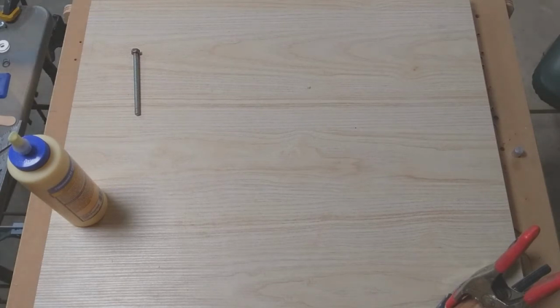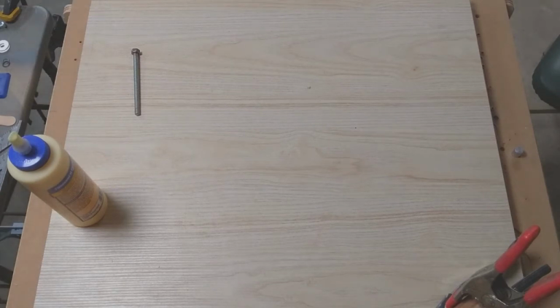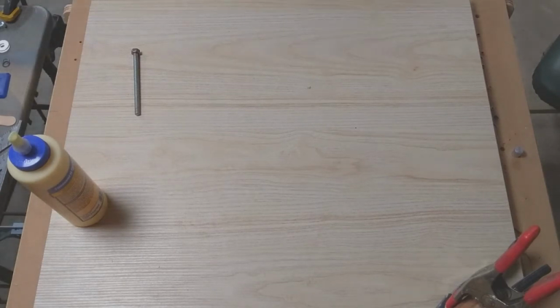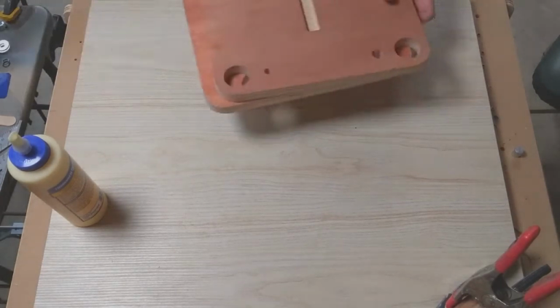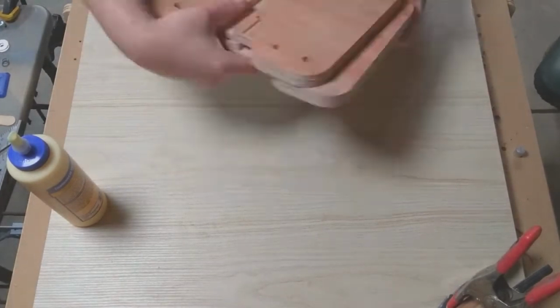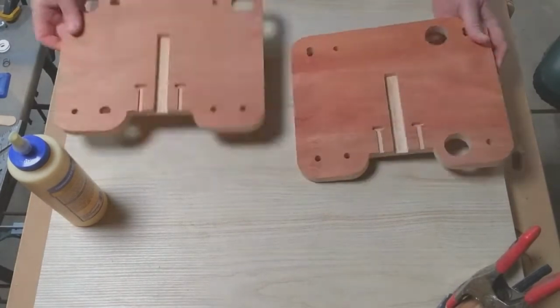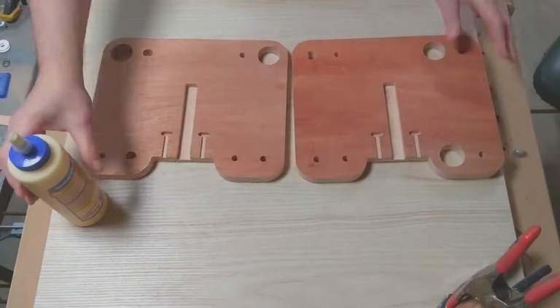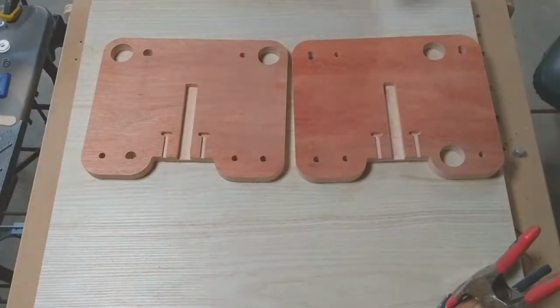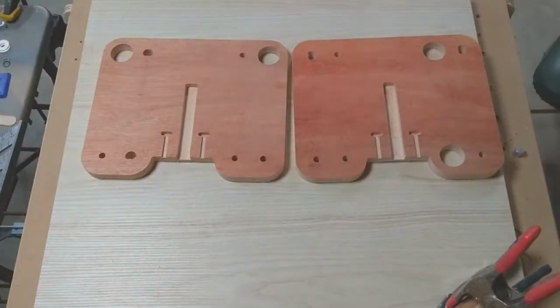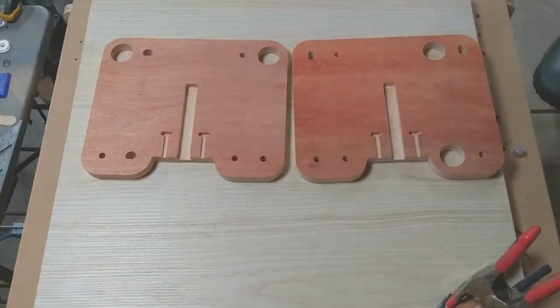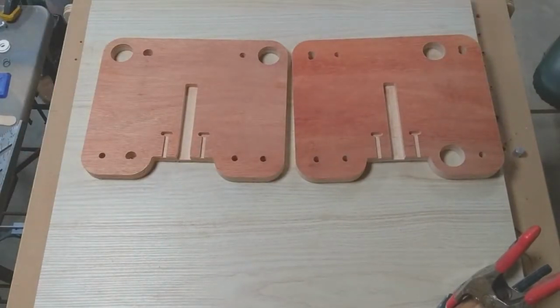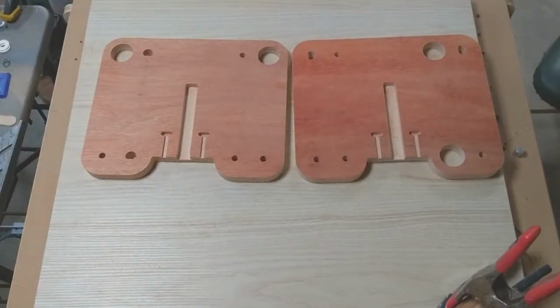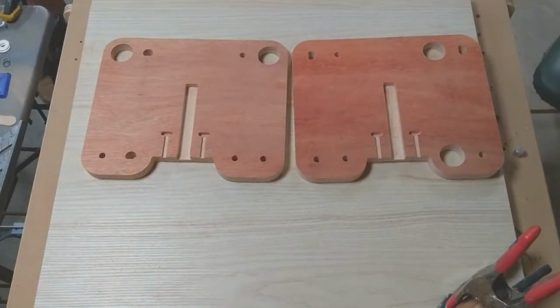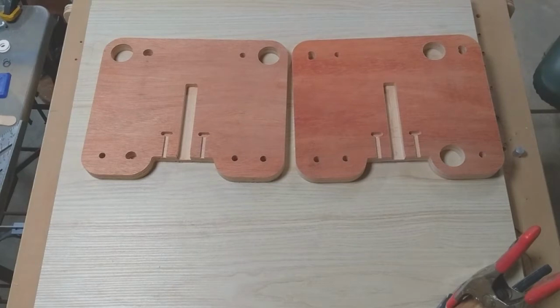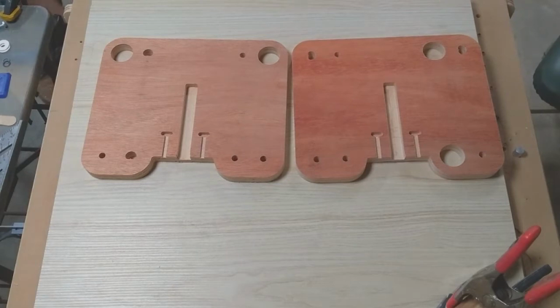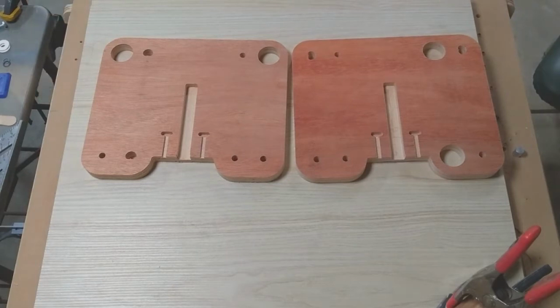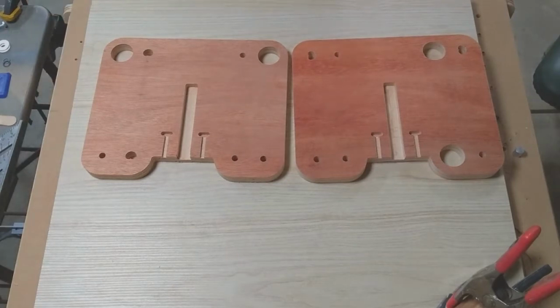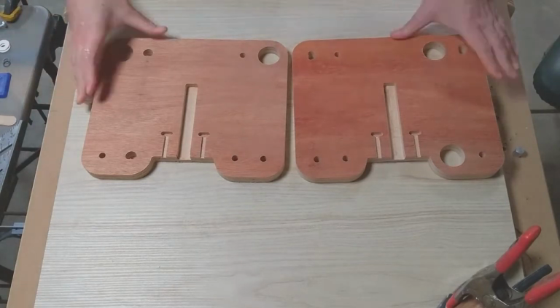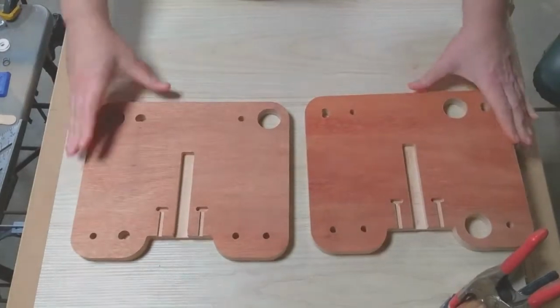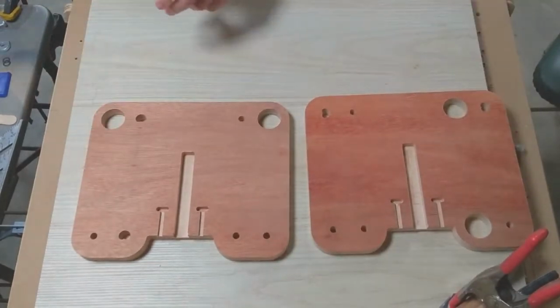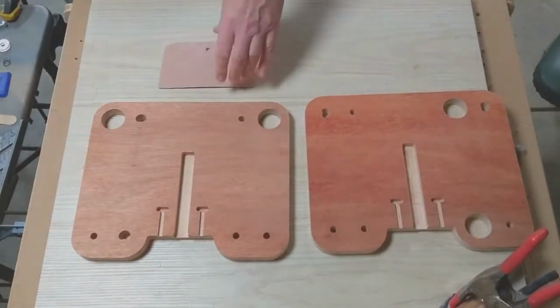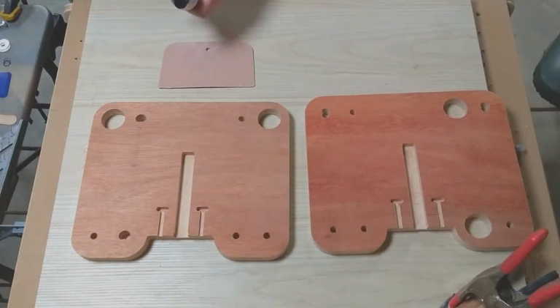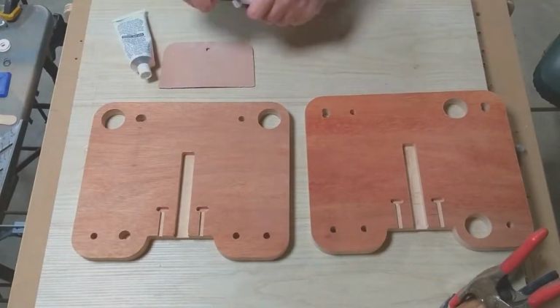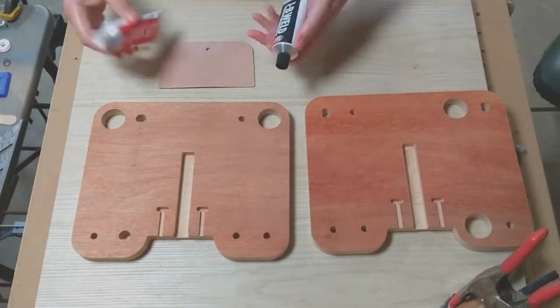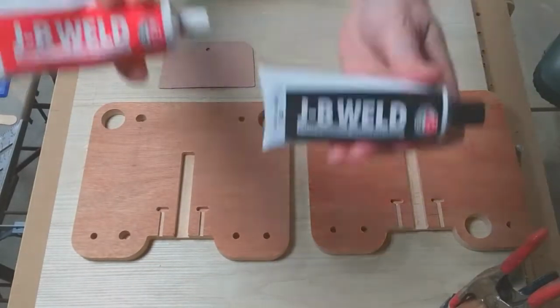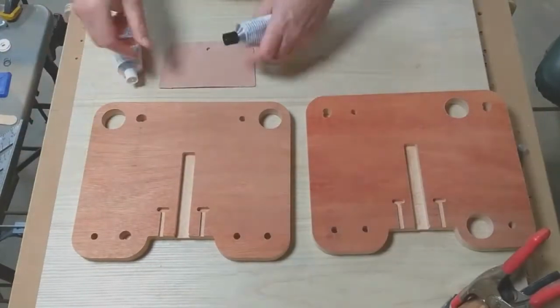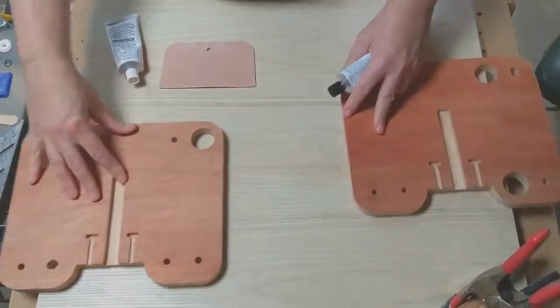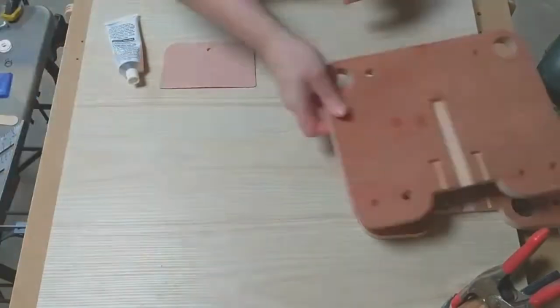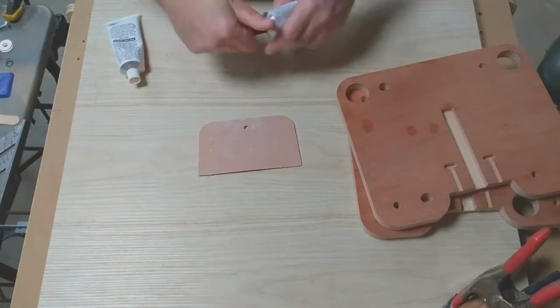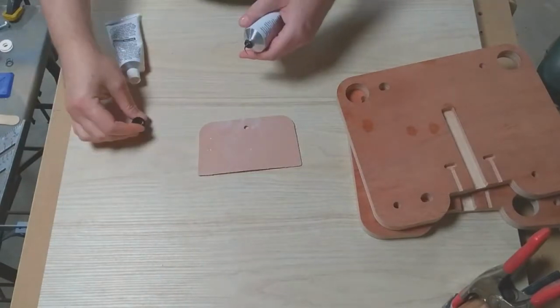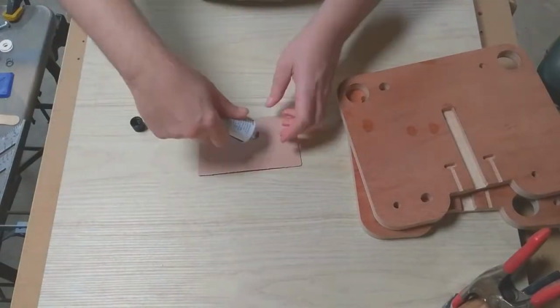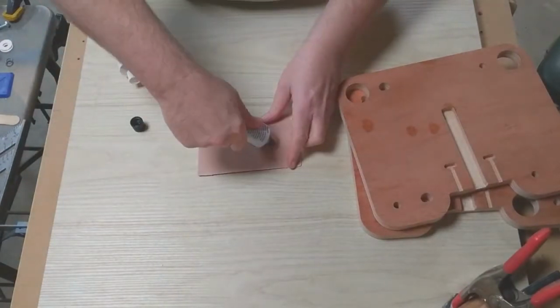The next piece is the base plate for the router carriage. Again, it's laminated up from two pieces of three-quarter inch plywood.